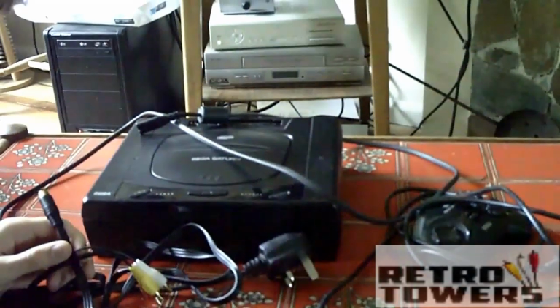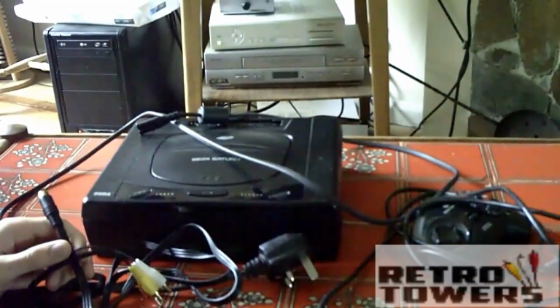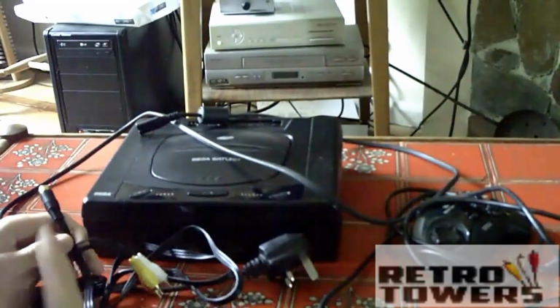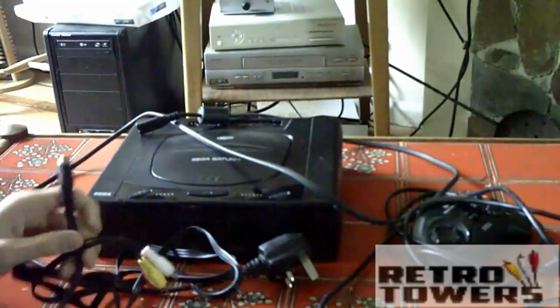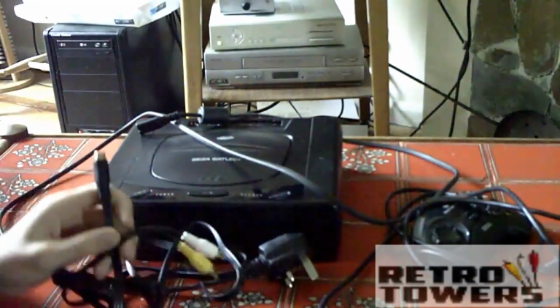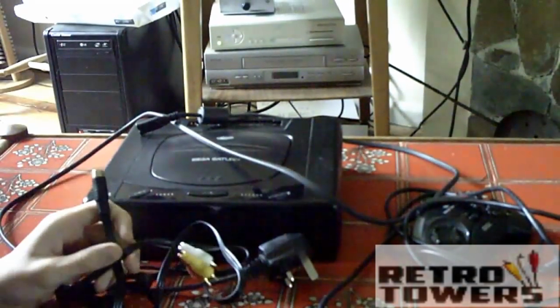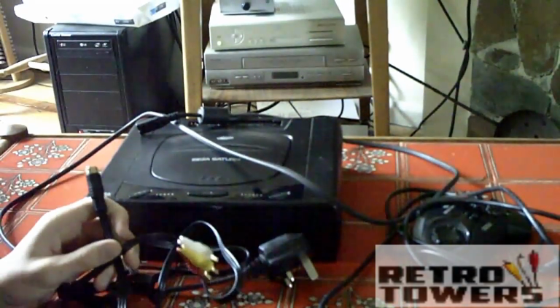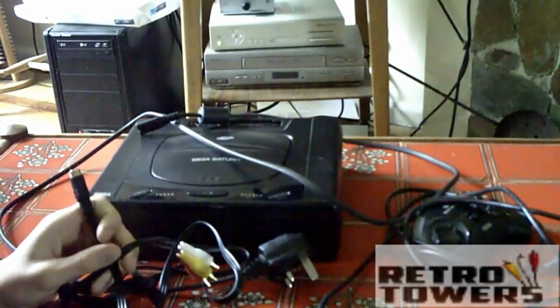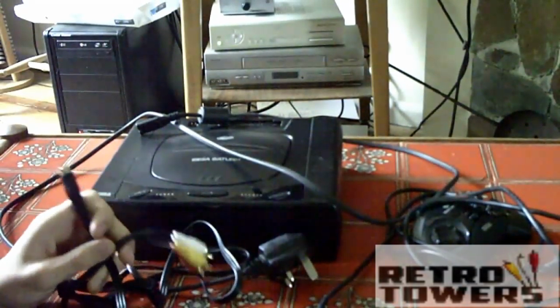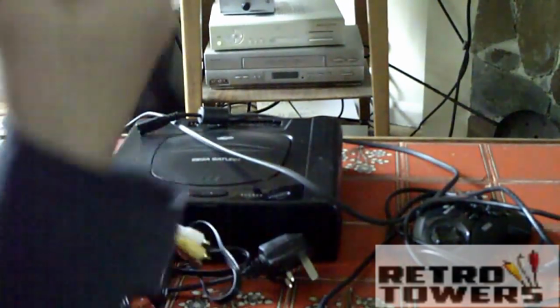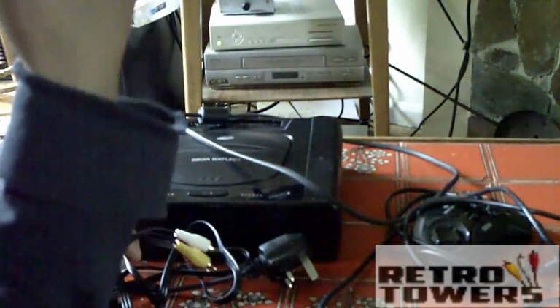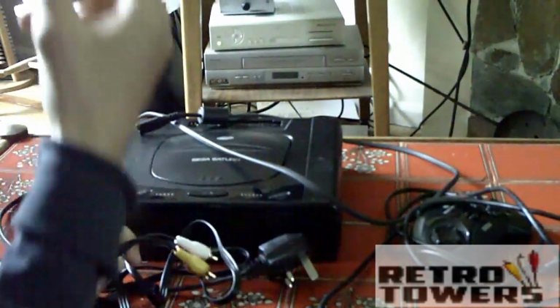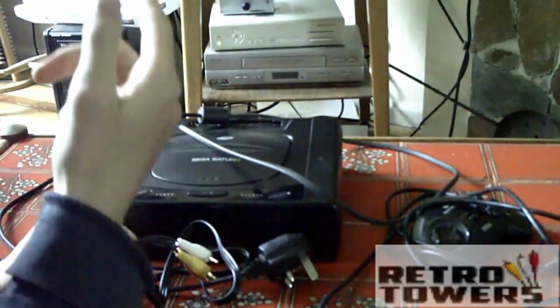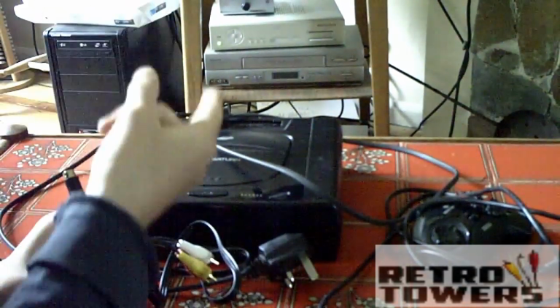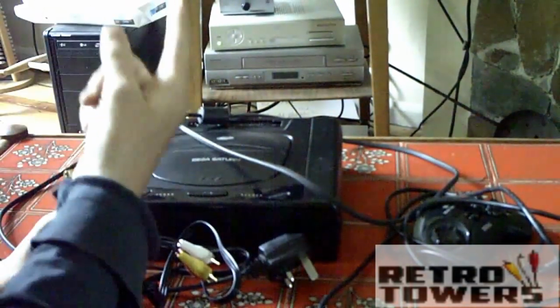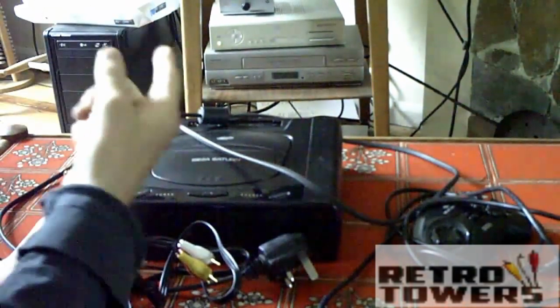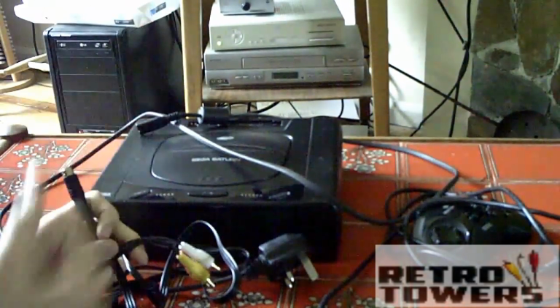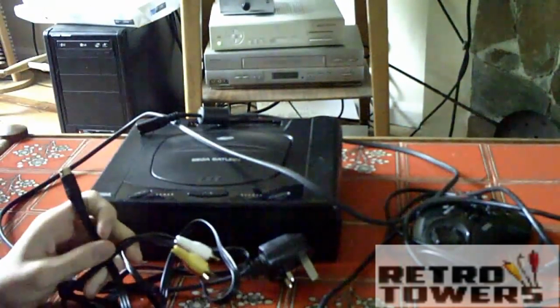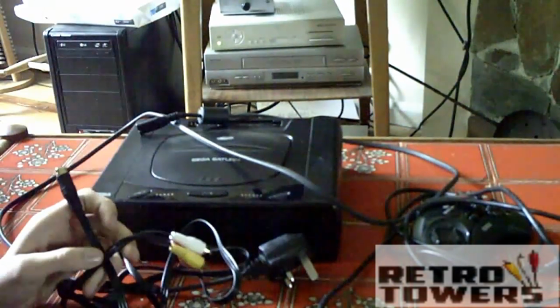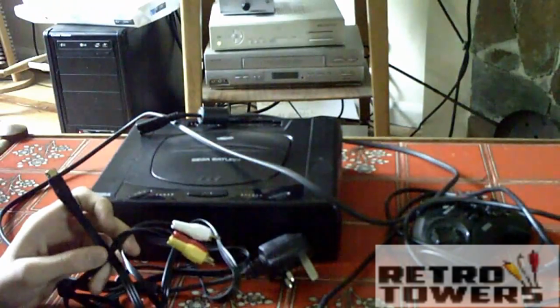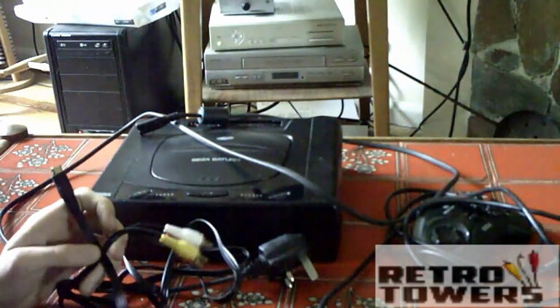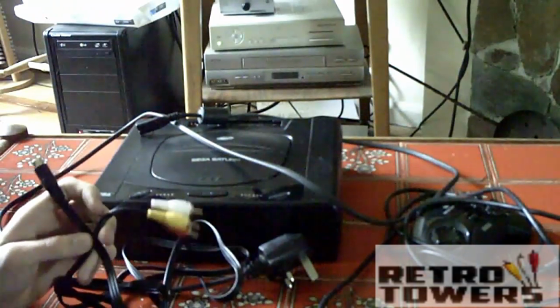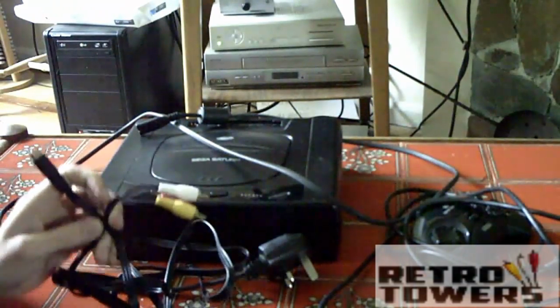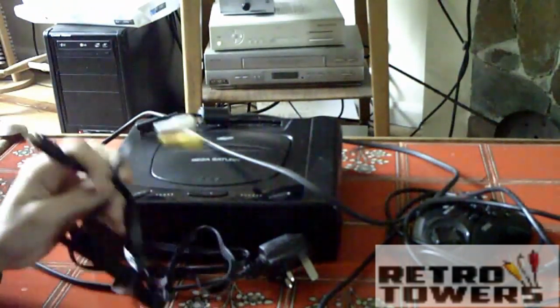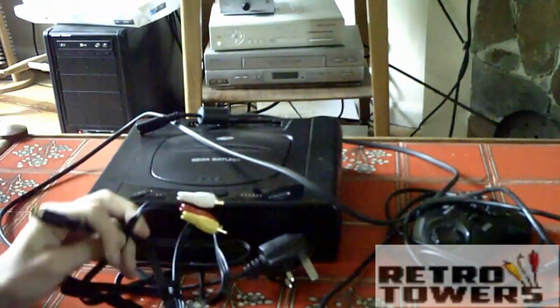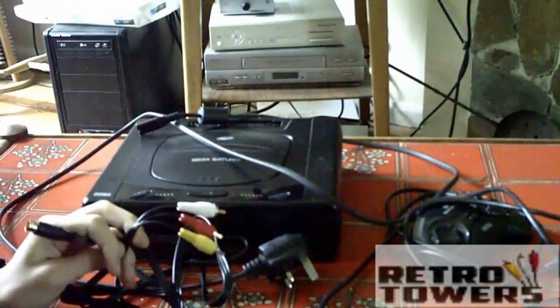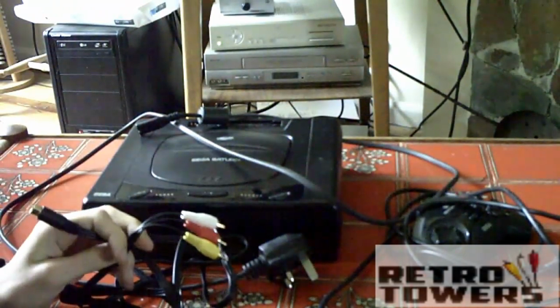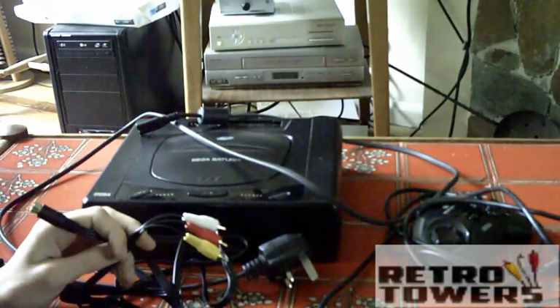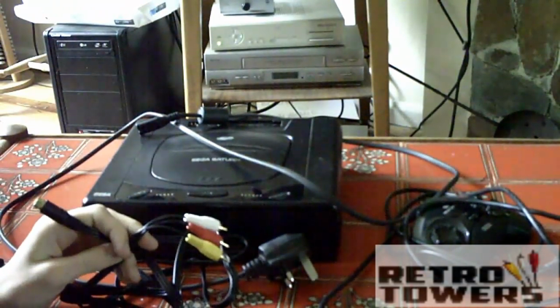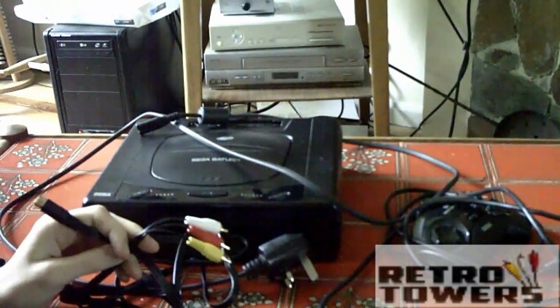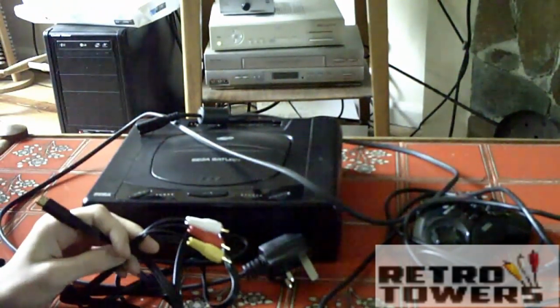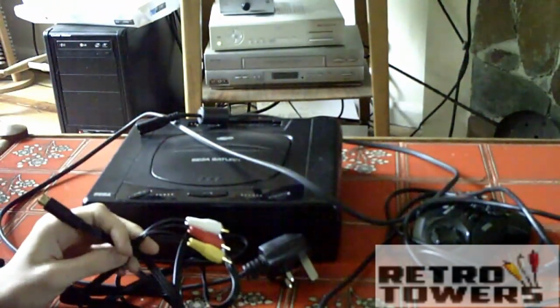Hello, this is how to connect a Sega Saturn to a TV using an AV cable. You can't see the TV at the moment but there is one there, trust me.